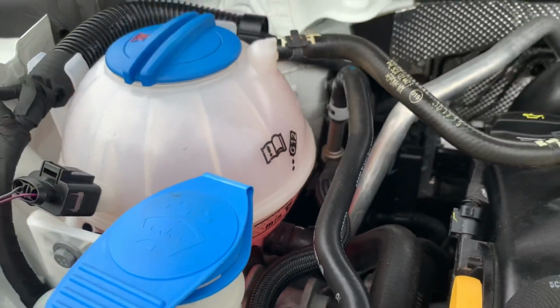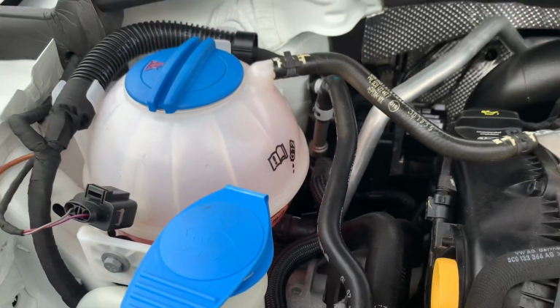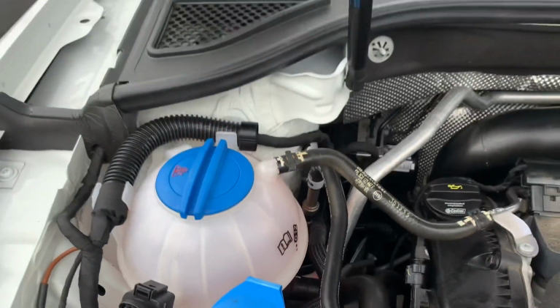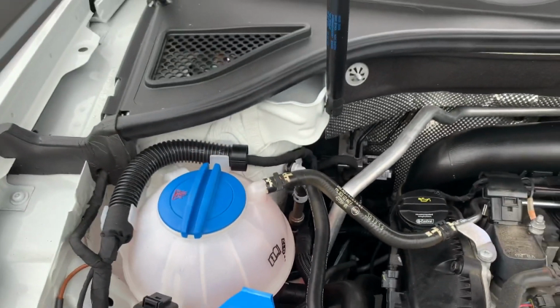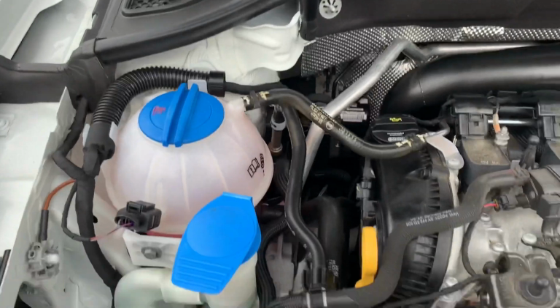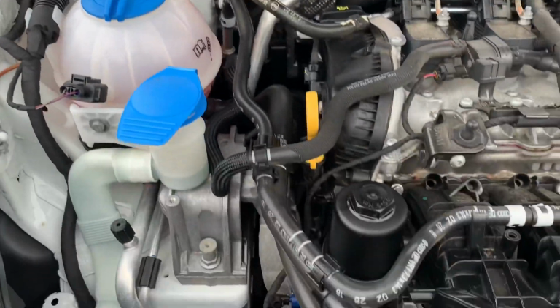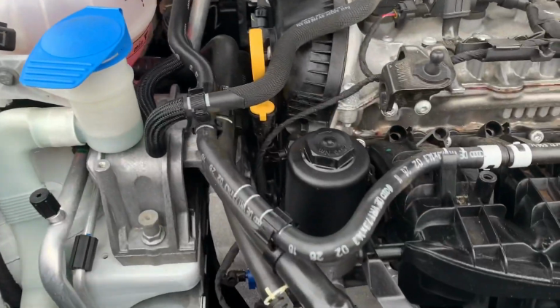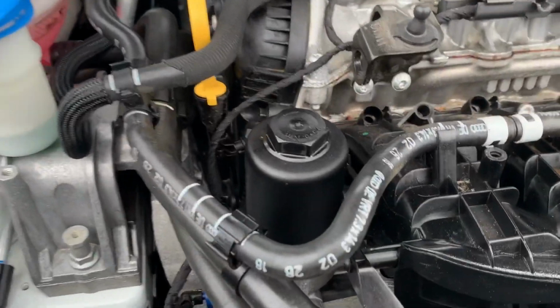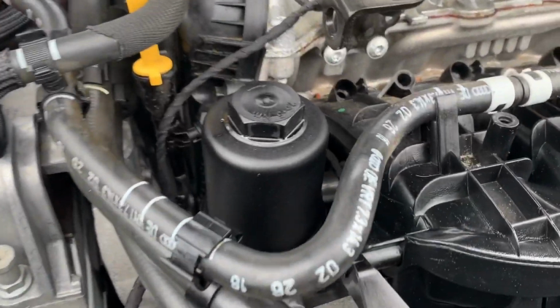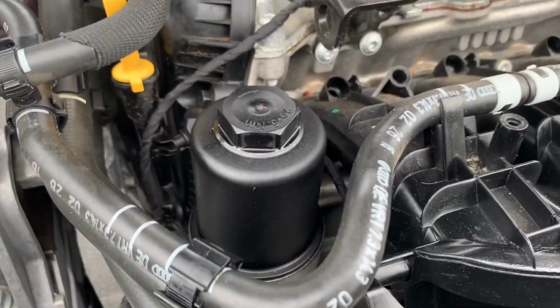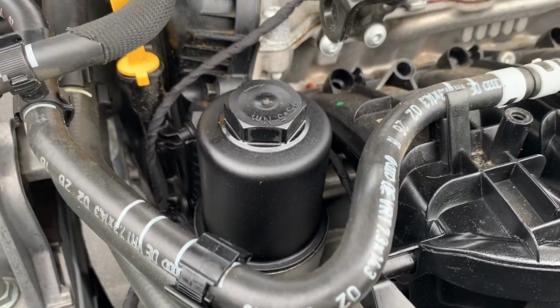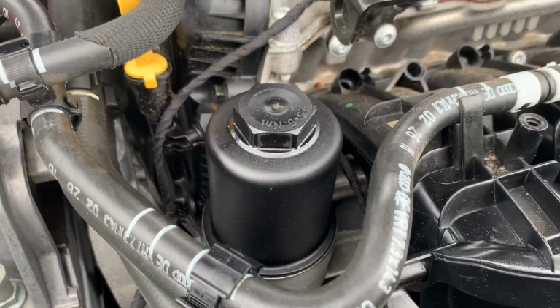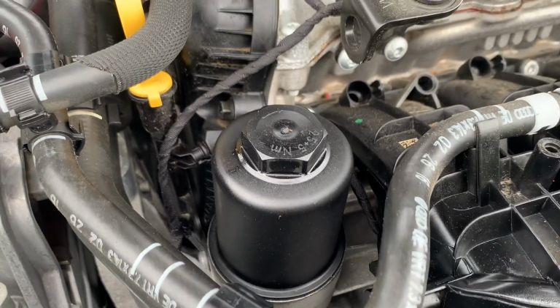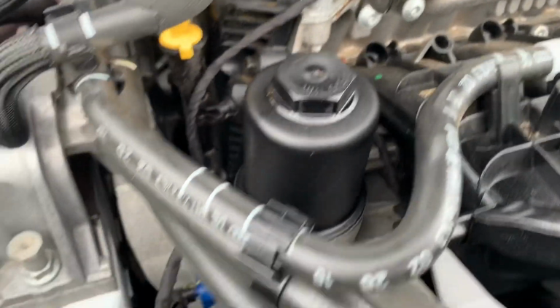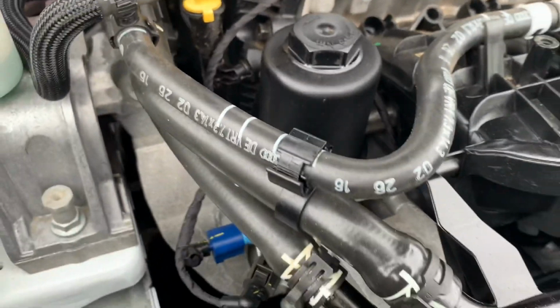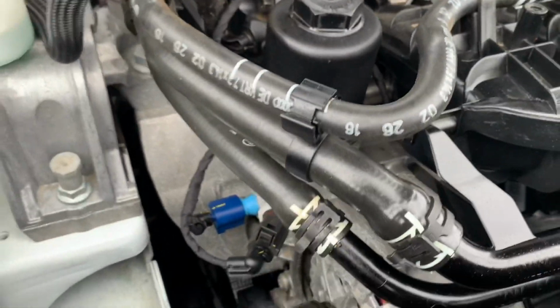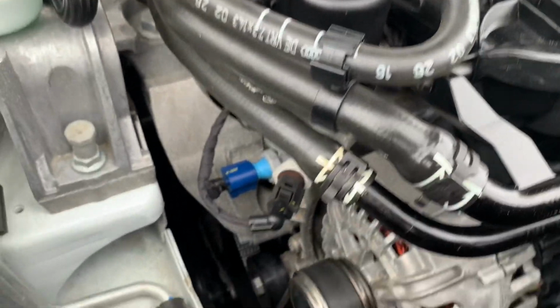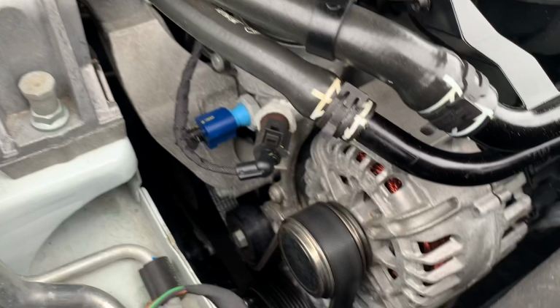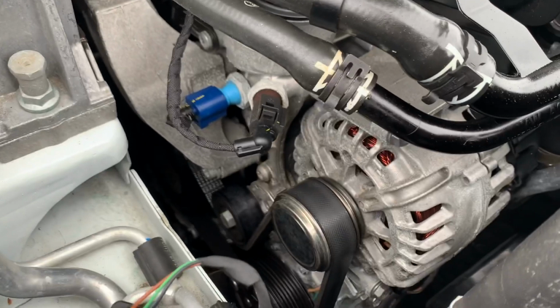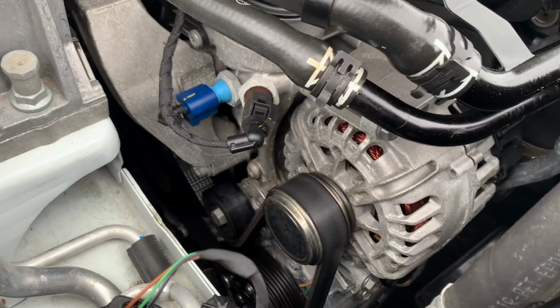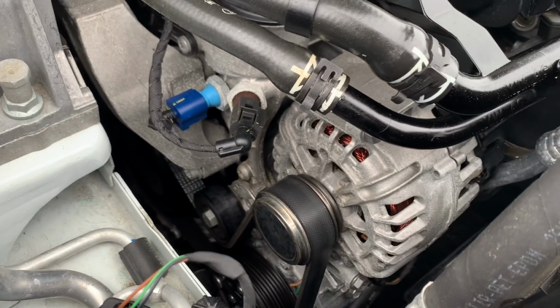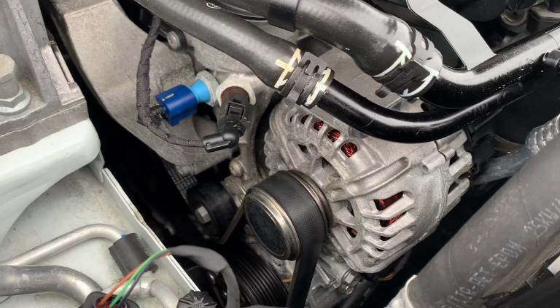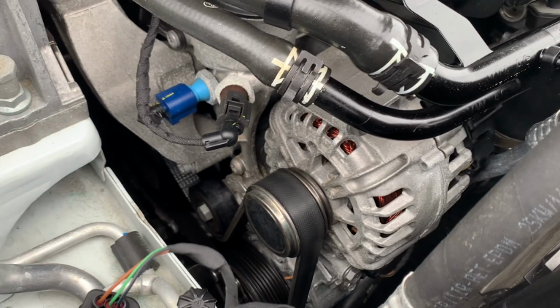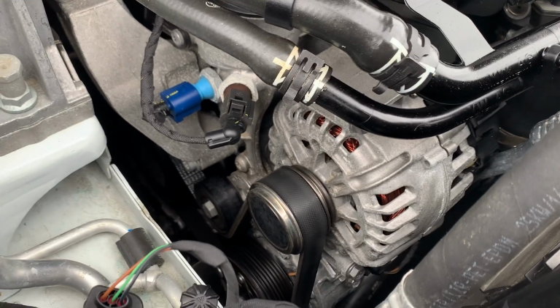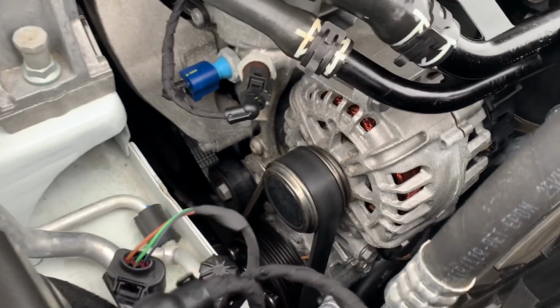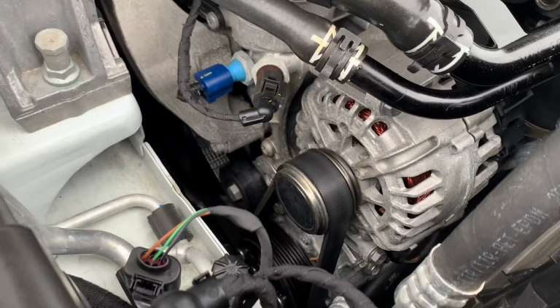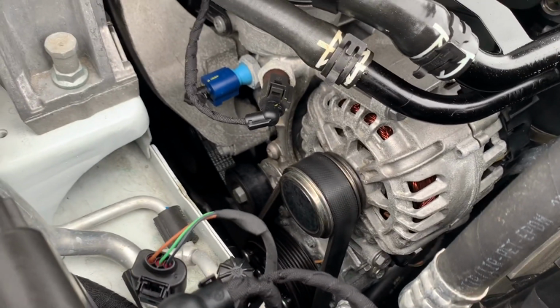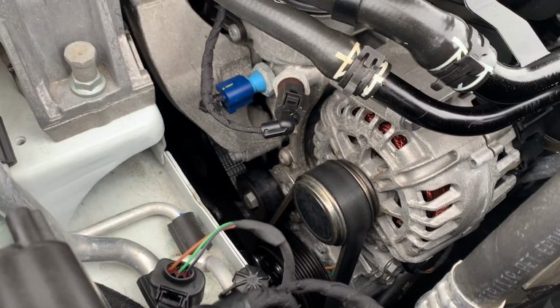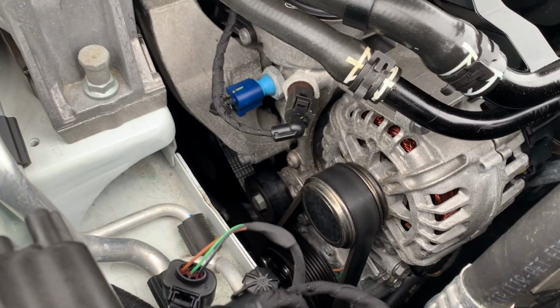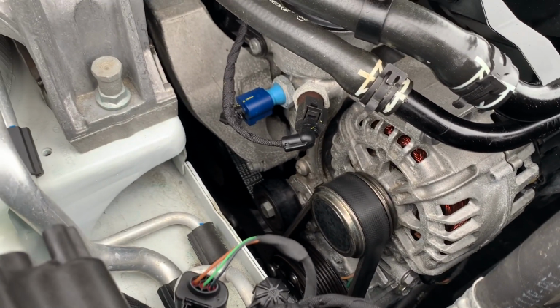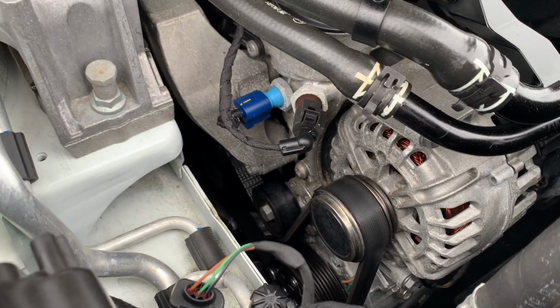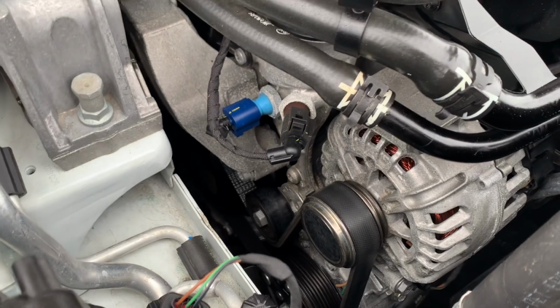Moving down, you can see the oil filter here, which is easily accessible on top of the engine. Then you have the serpentine belt lower, which is connected to the alternator and the AC compressor, and a couple other pulleys and the crankshaft.